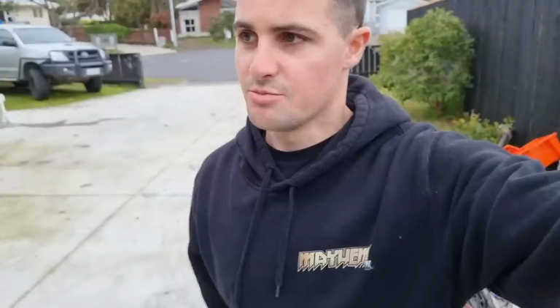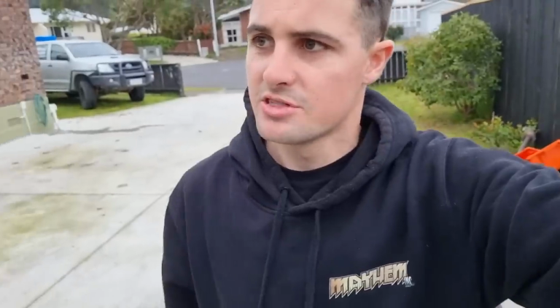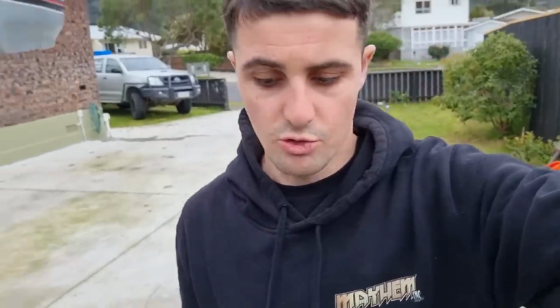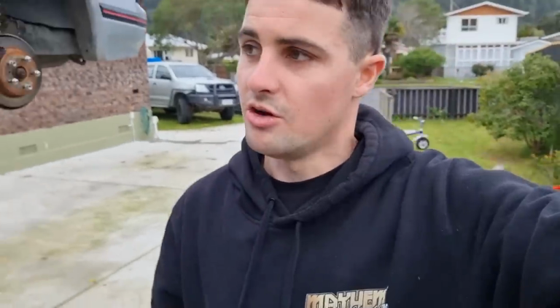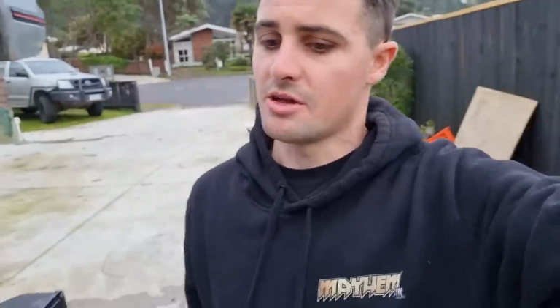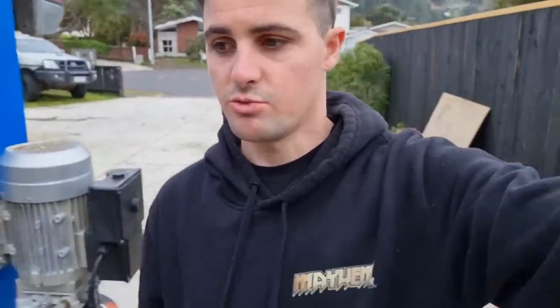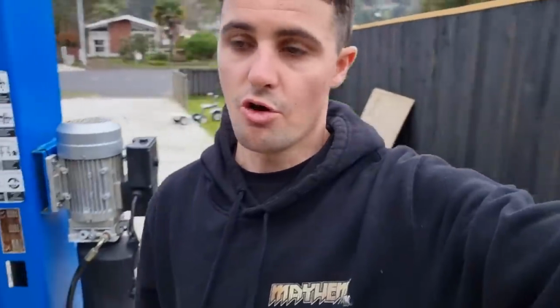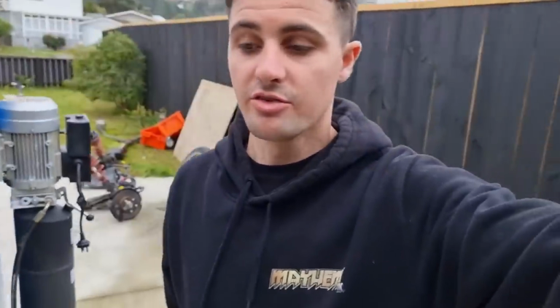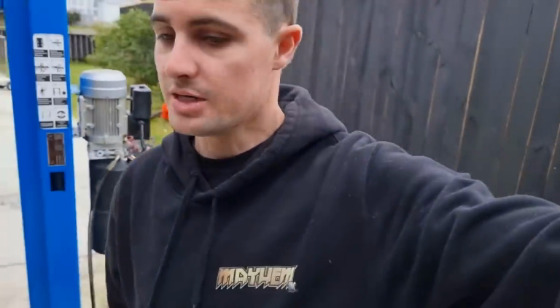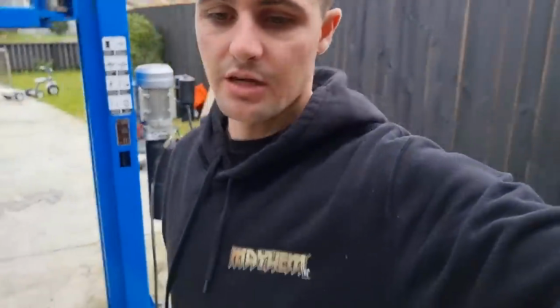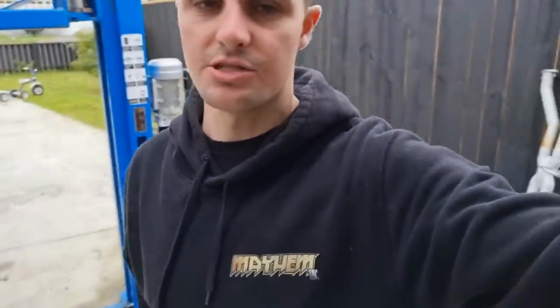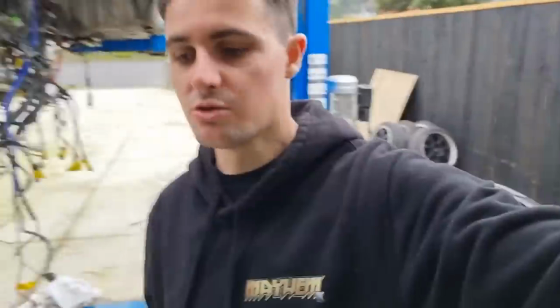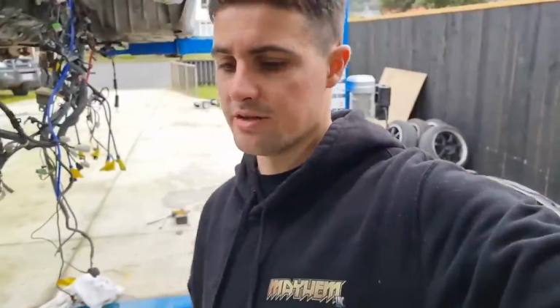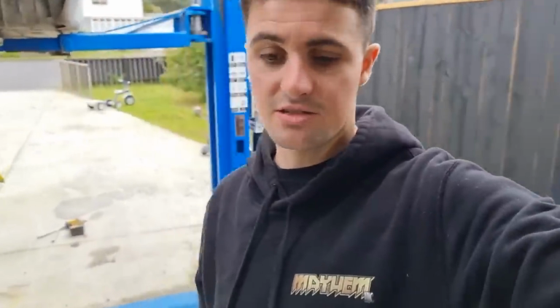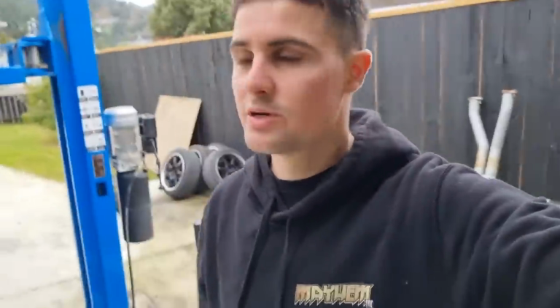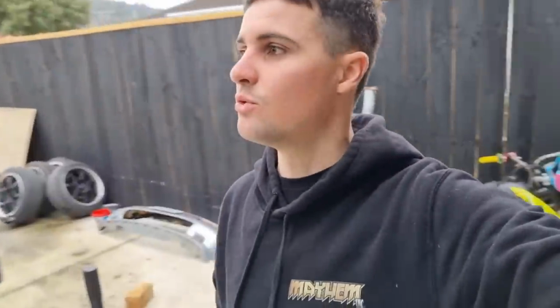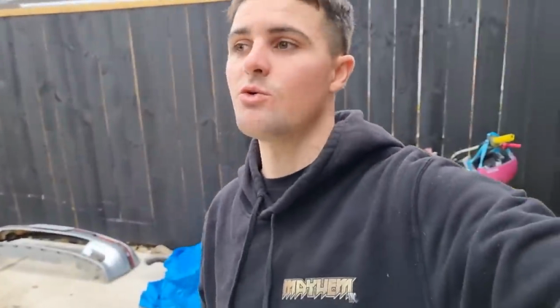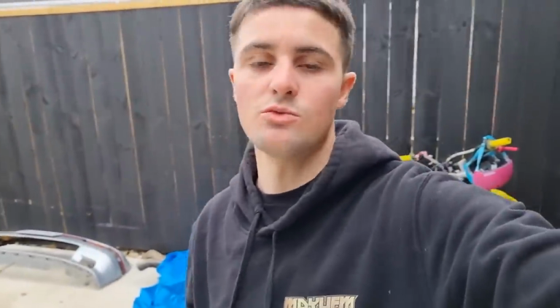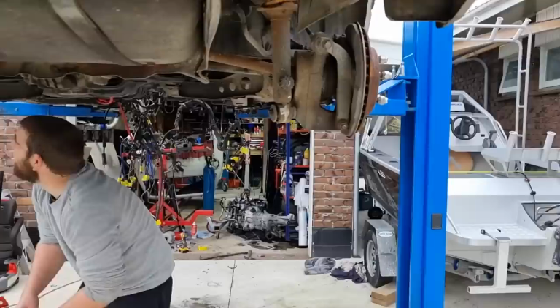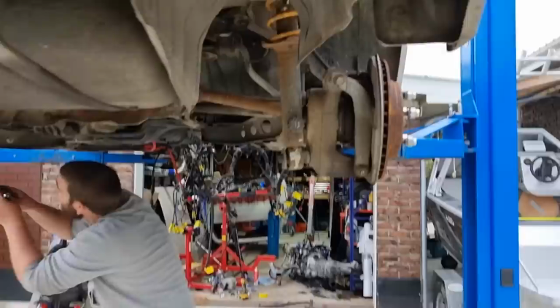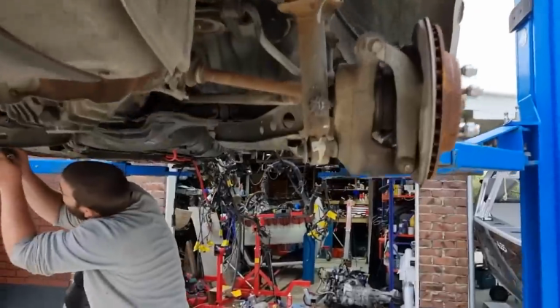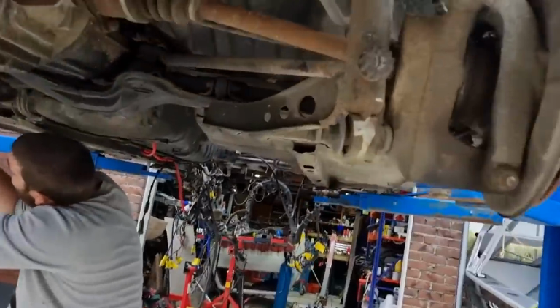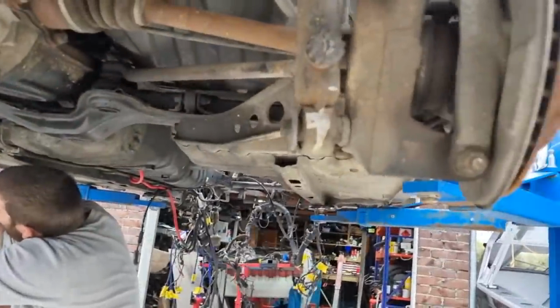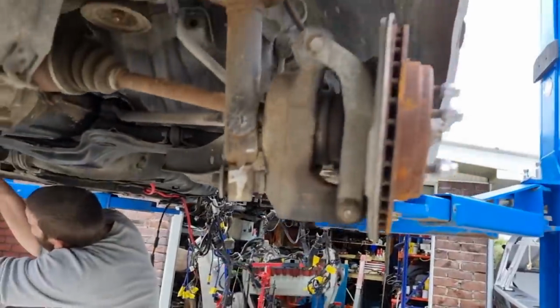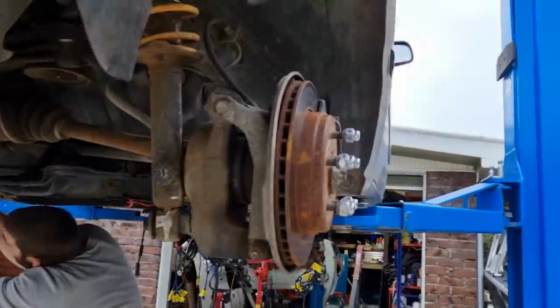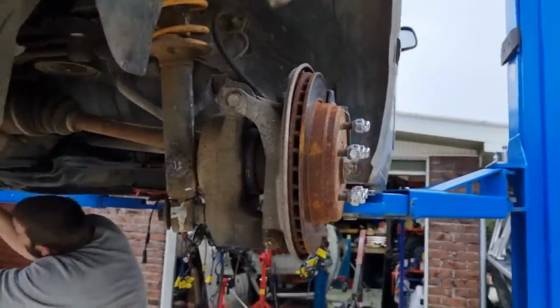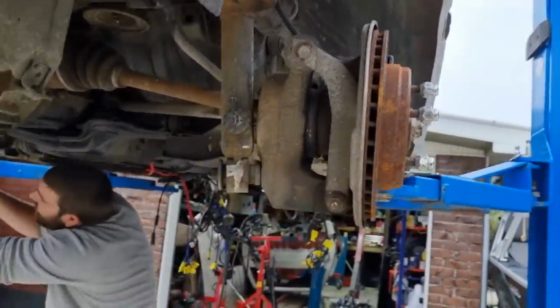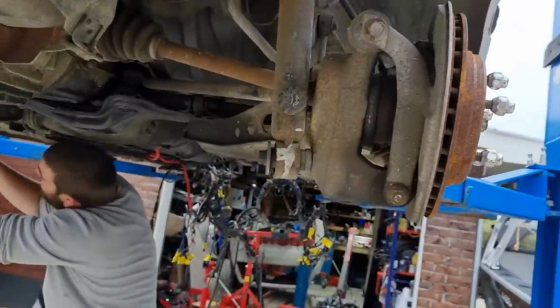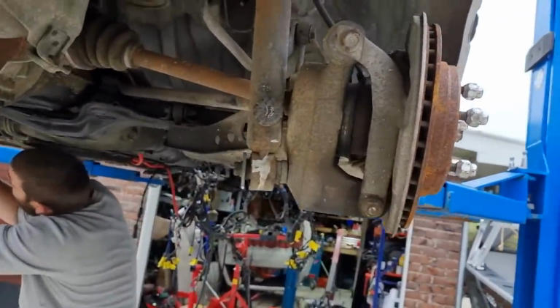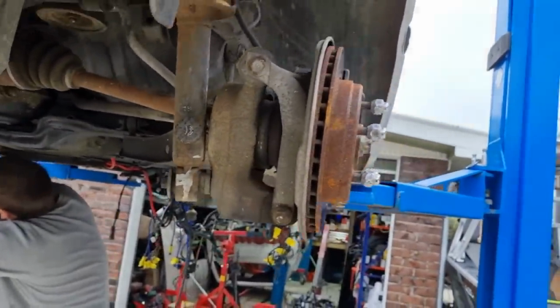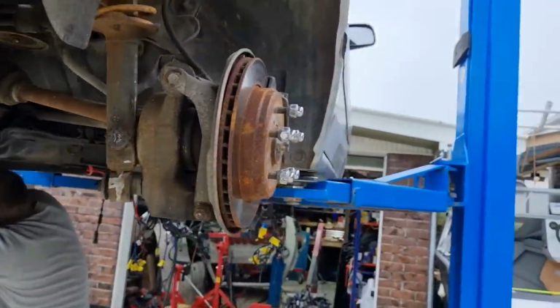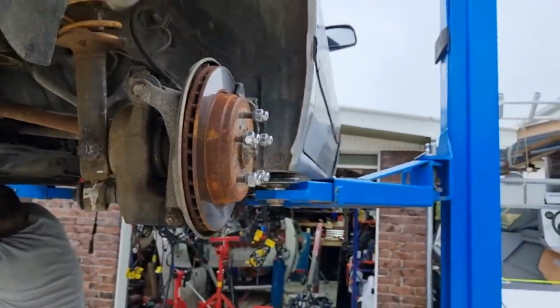This is my first time working on something like this — a rotary — and James's as well. They are super simple and actually quite fun to work on. One other thing we want to sort is the camber — these have terrible camber once lowered.